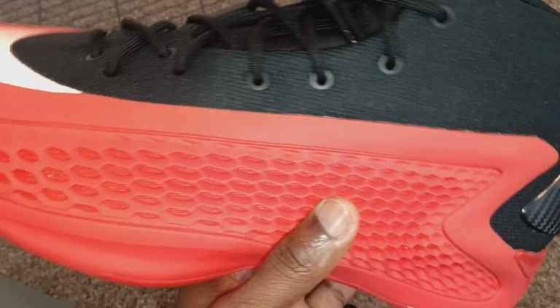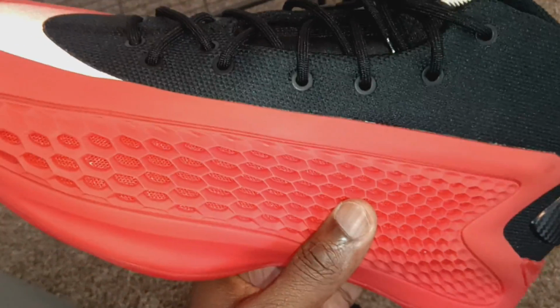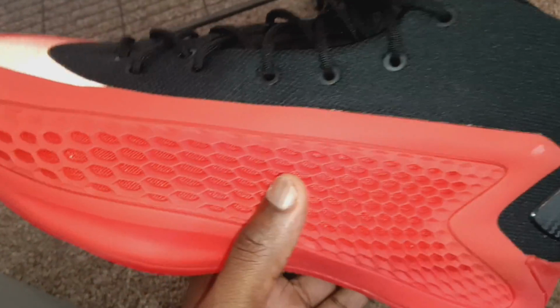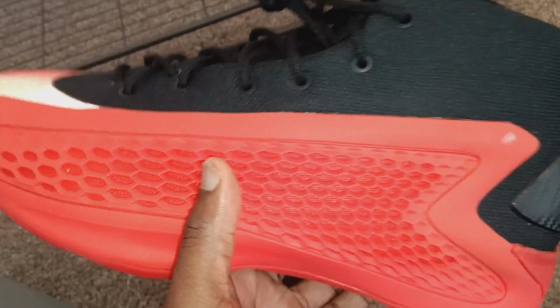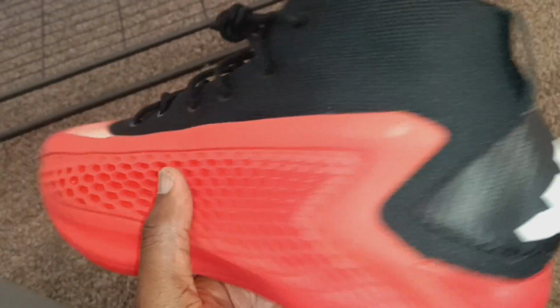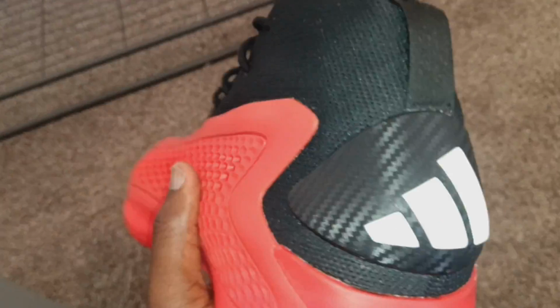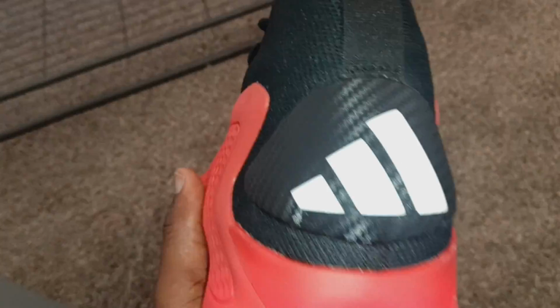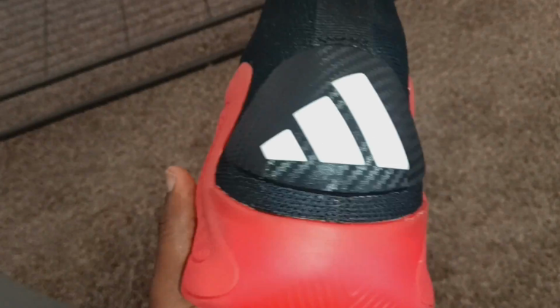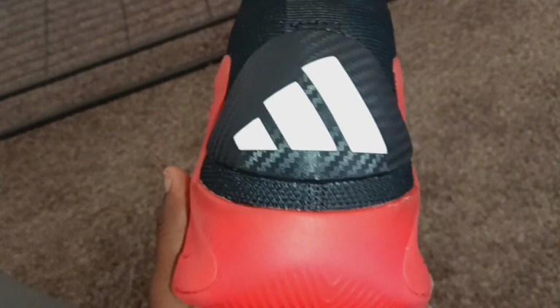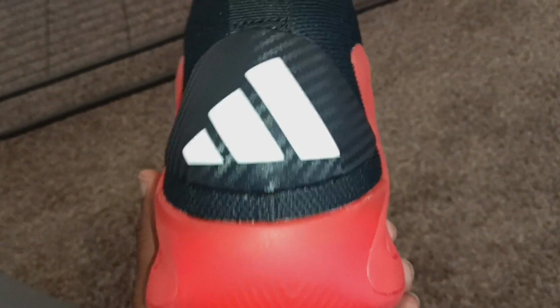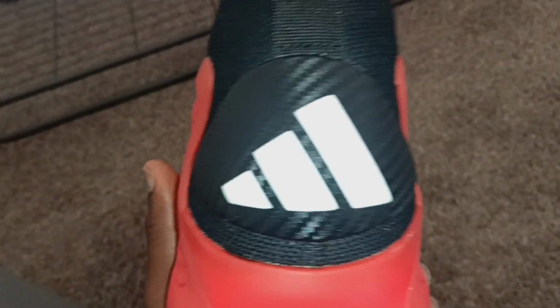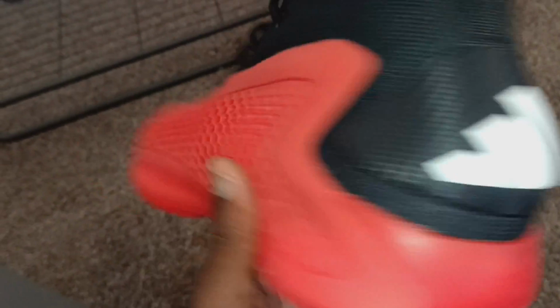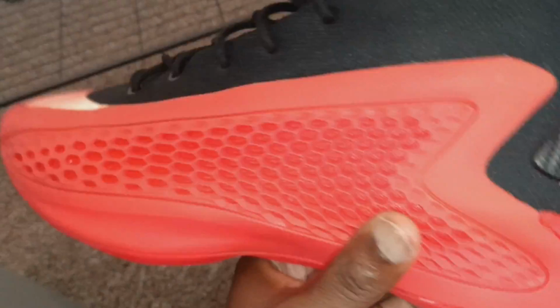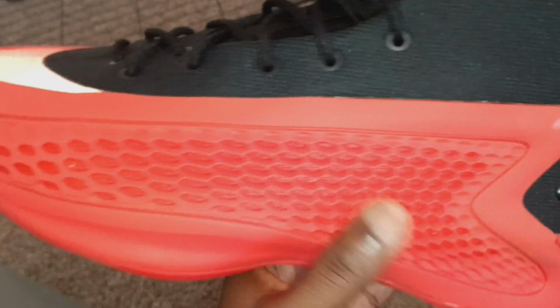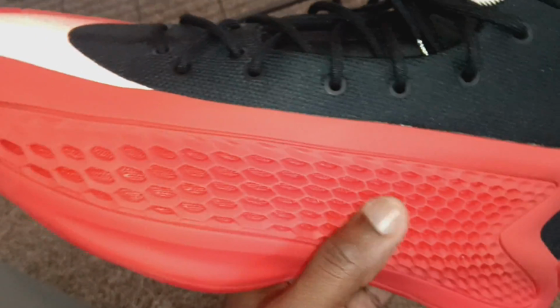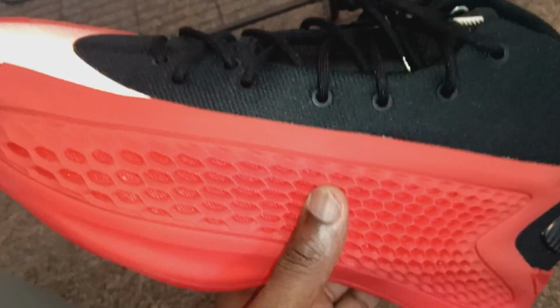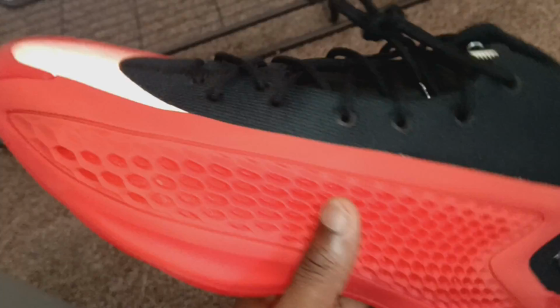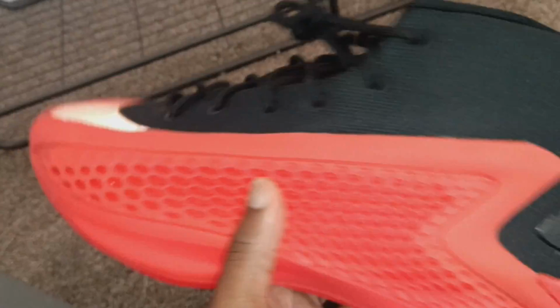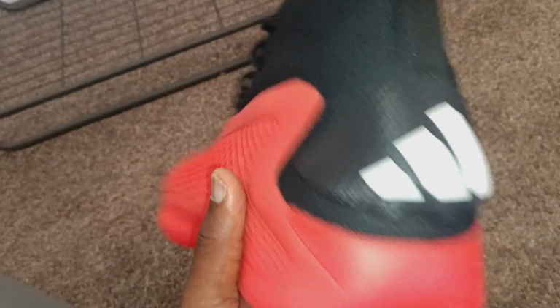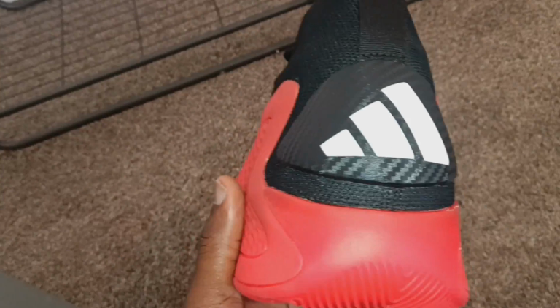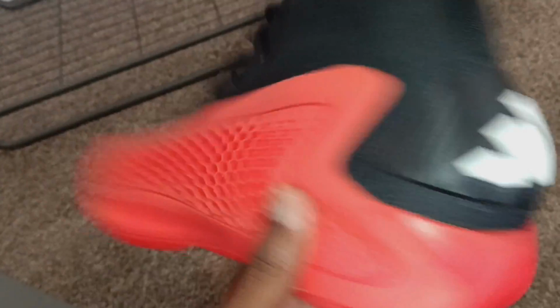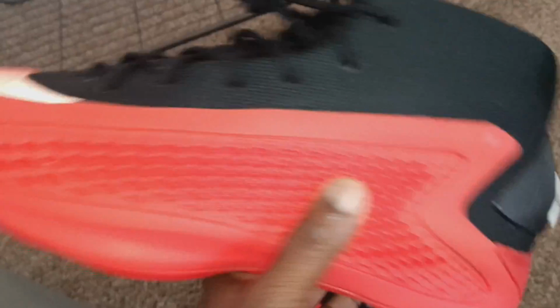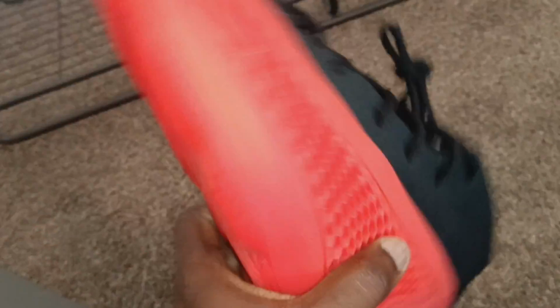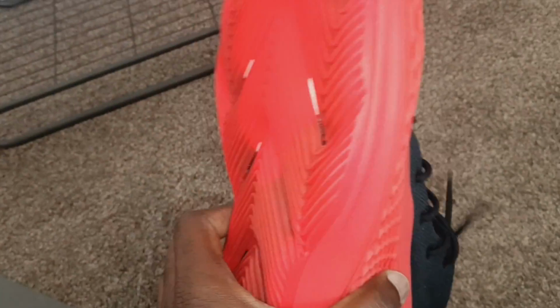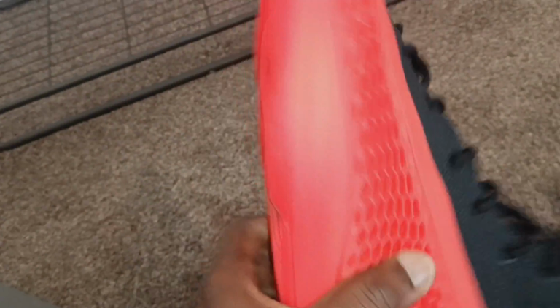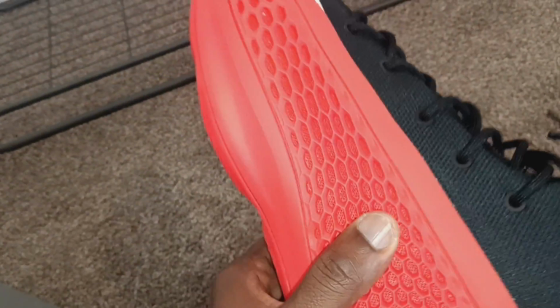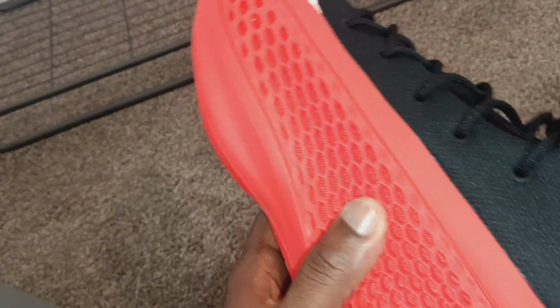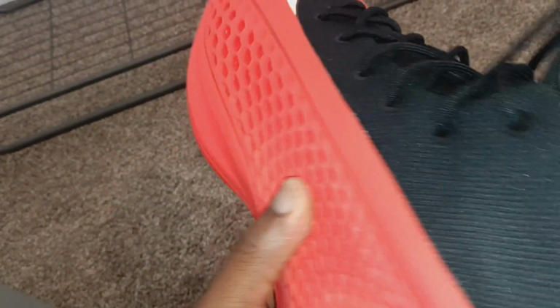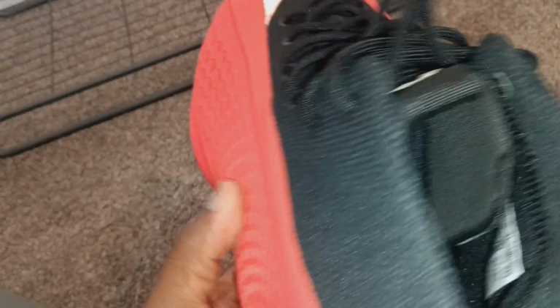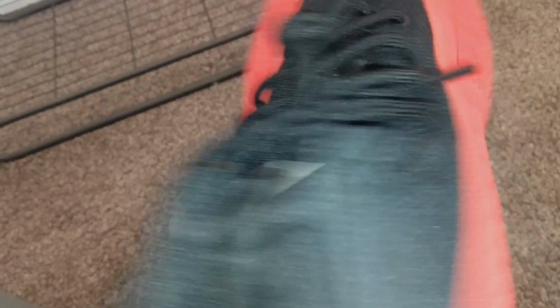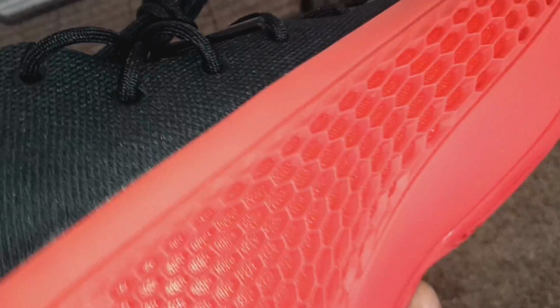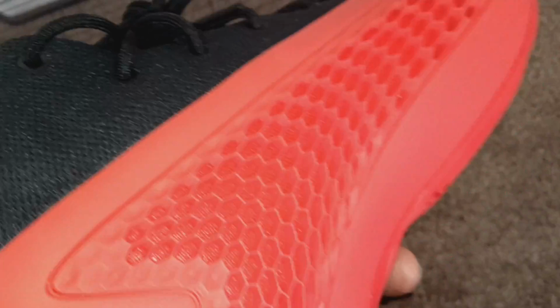Decided to go ahead and get them when I was in Atlanta a few days ago. I just got to Dallas last night. Glad I went ahead and decided to get this colorway.